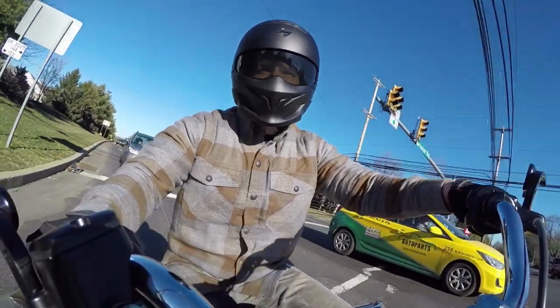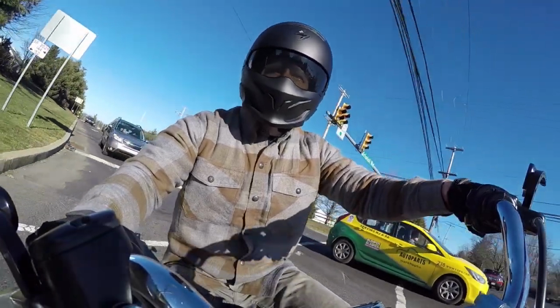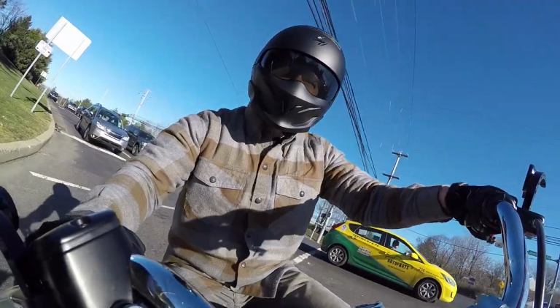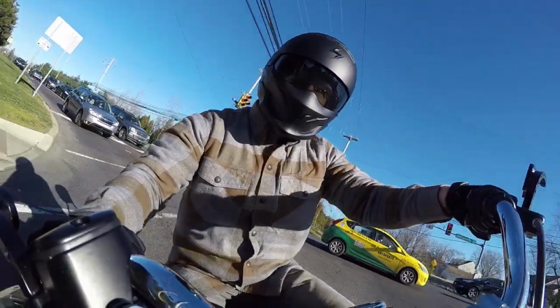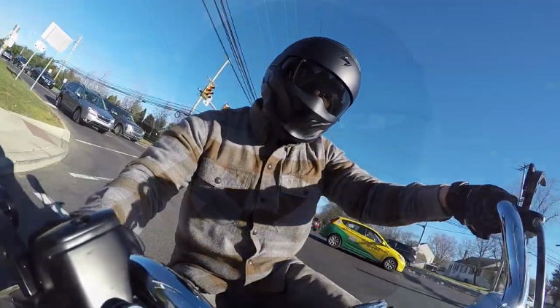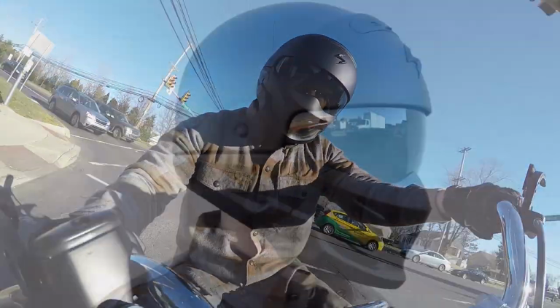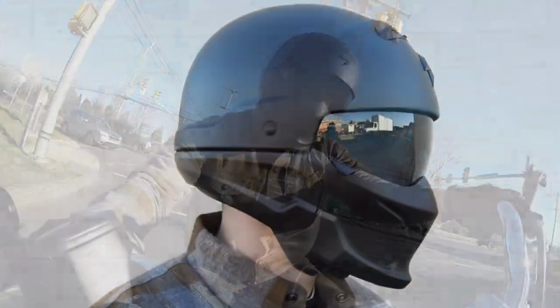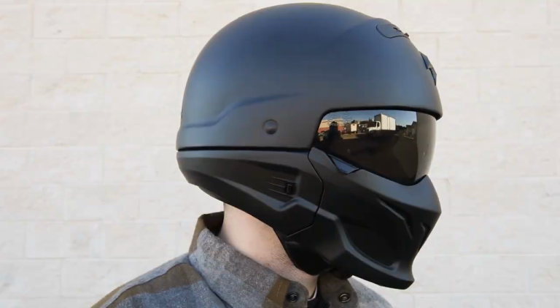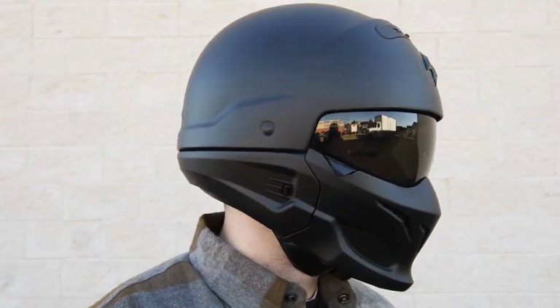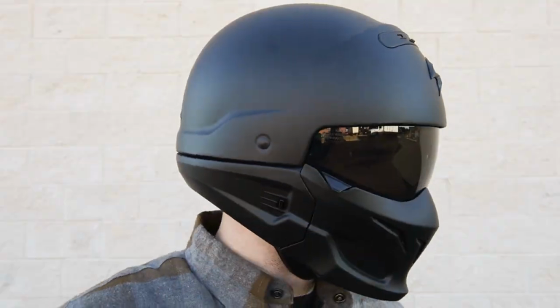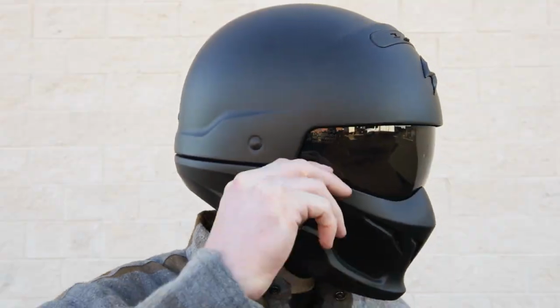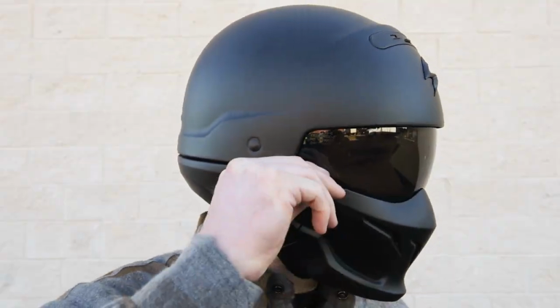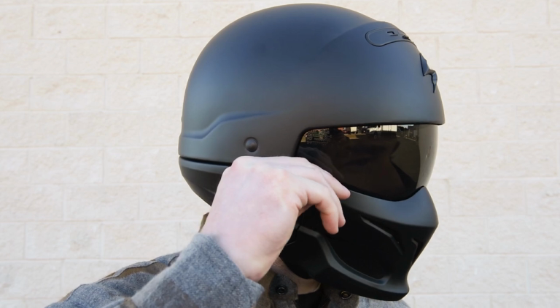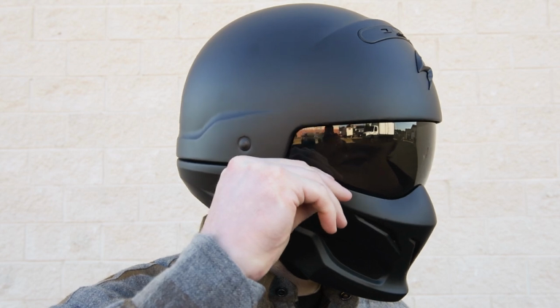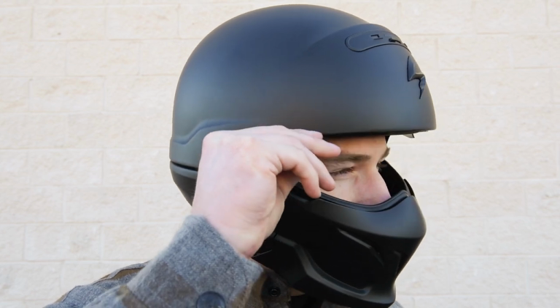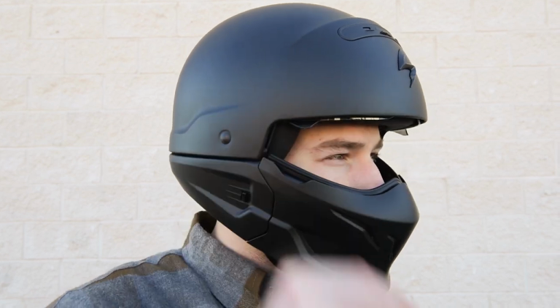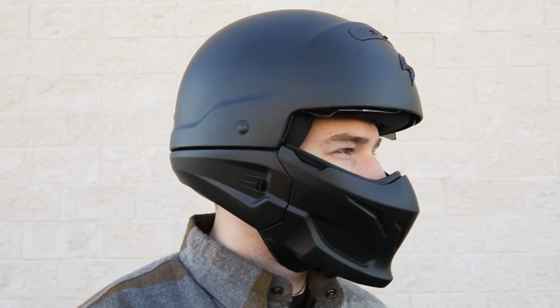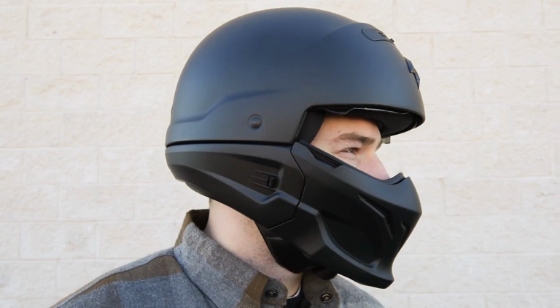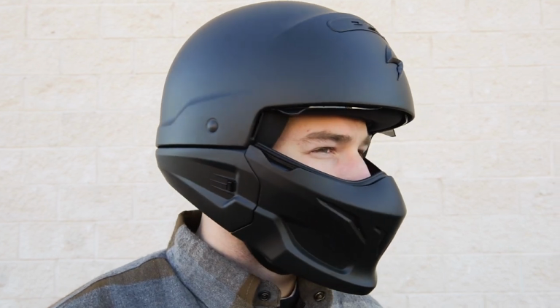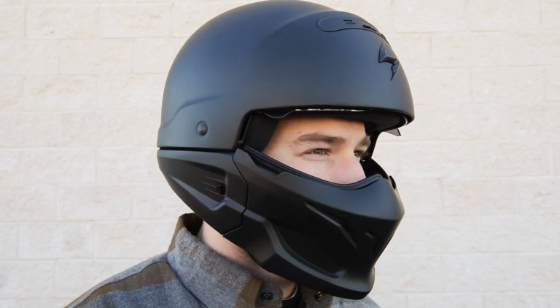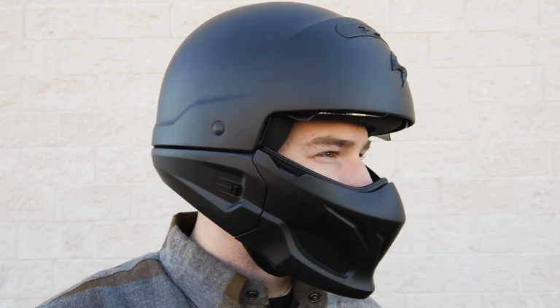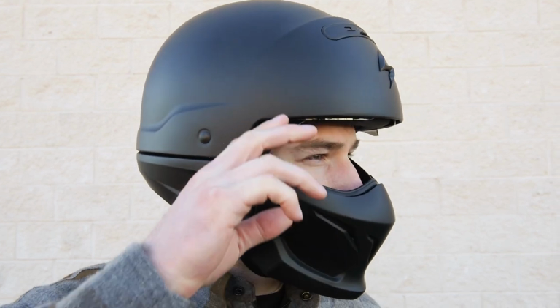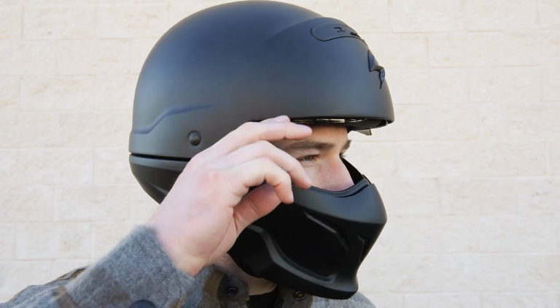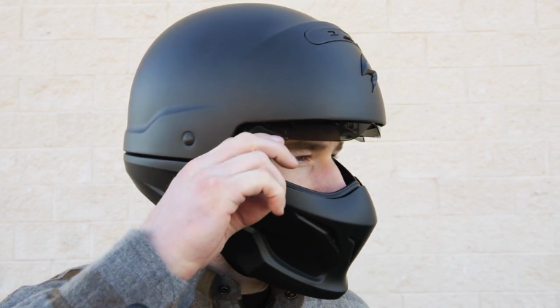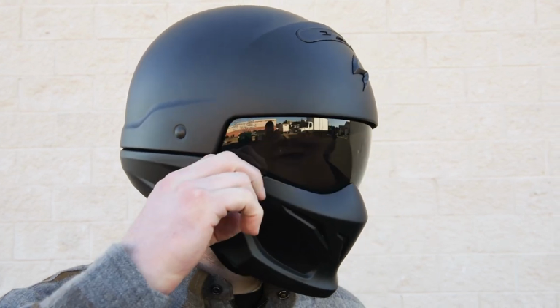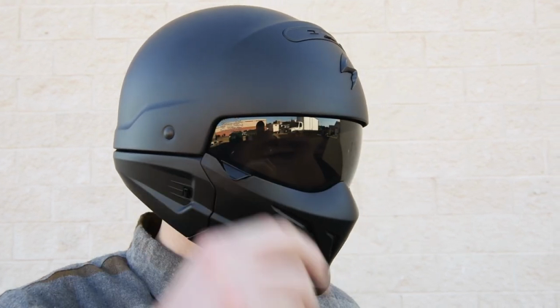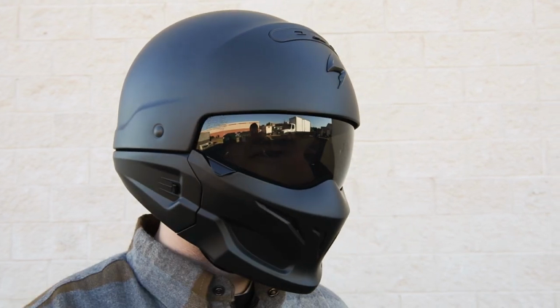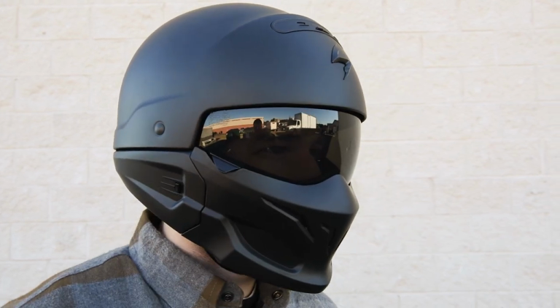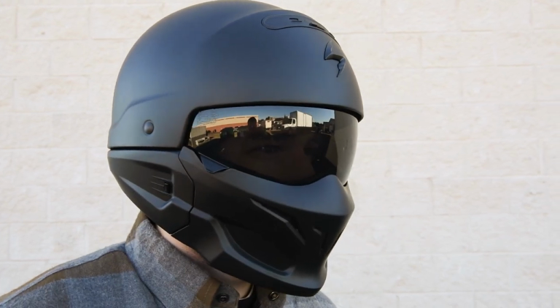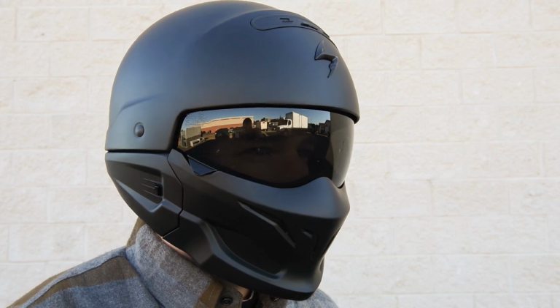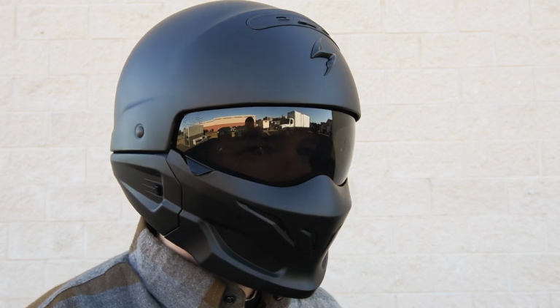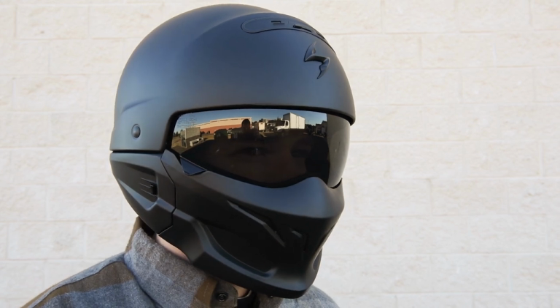One of the most noteworthy features in the Covert is the integrated drop-down visor. It features two easy-to-grab pull tabs on either side, and when fully closed, it seals seamlessly along the muzzle with the interior gasket.